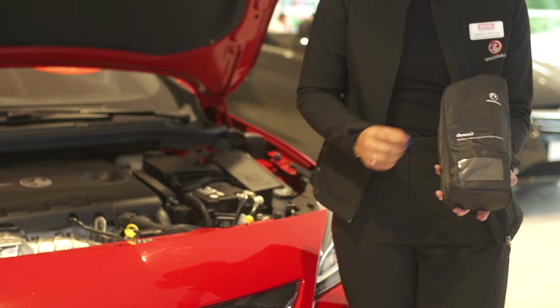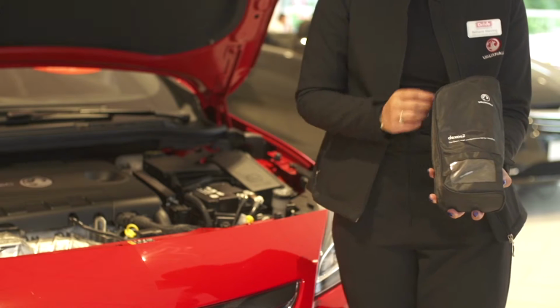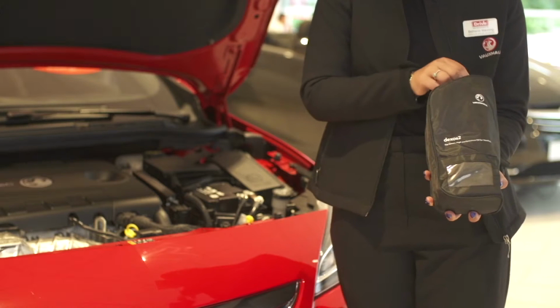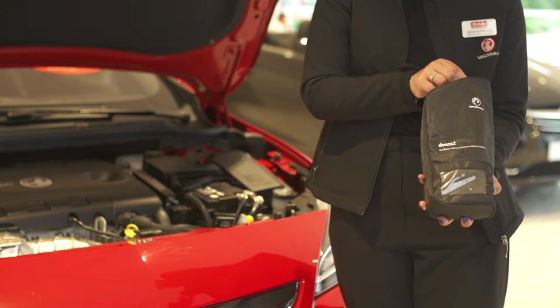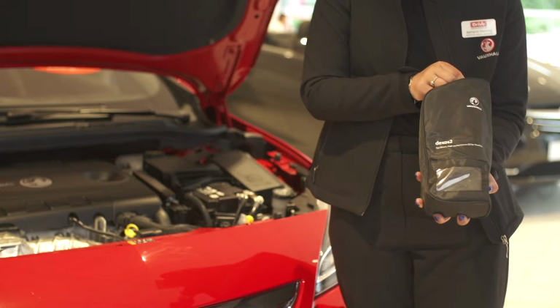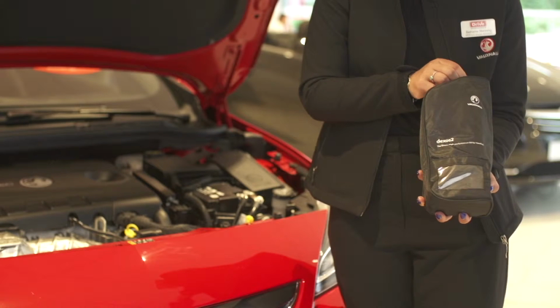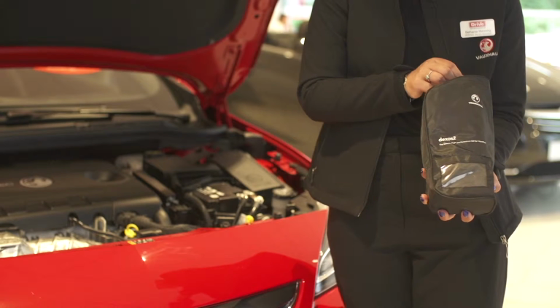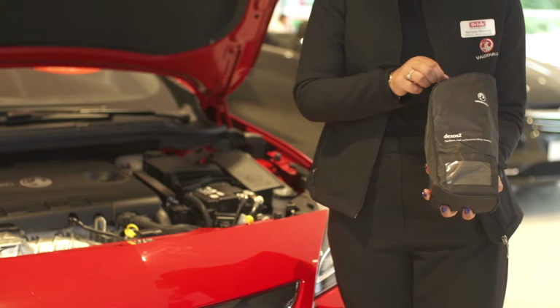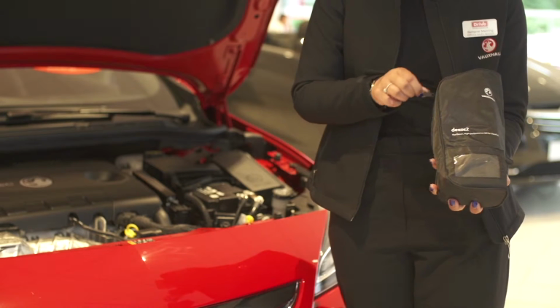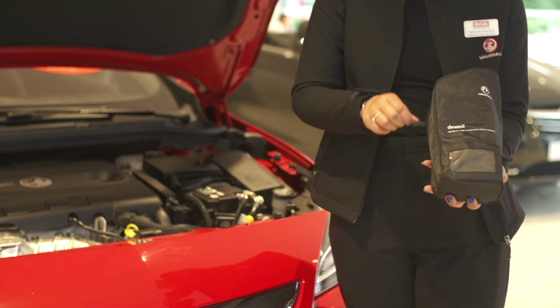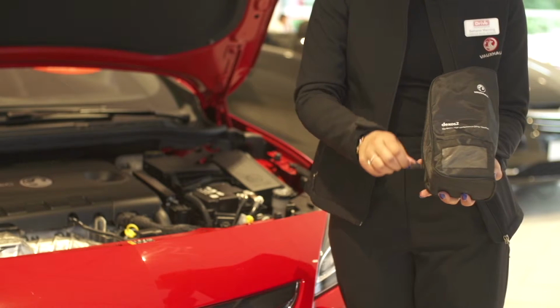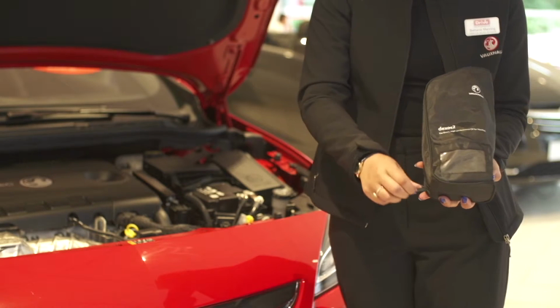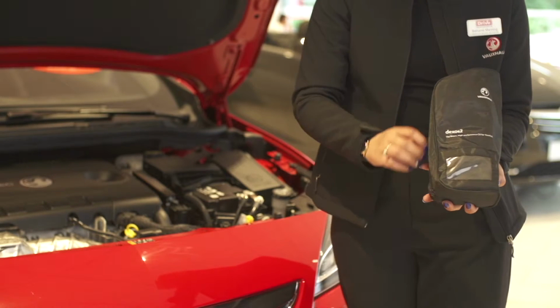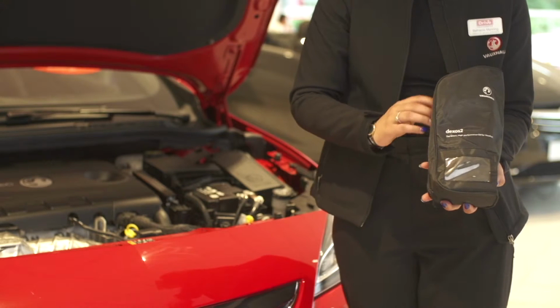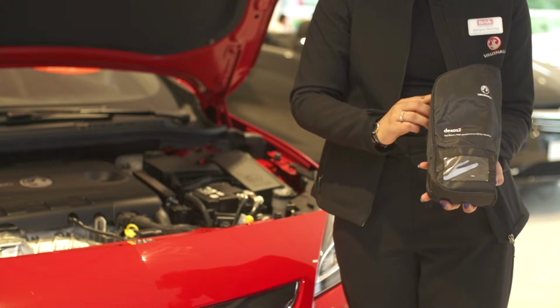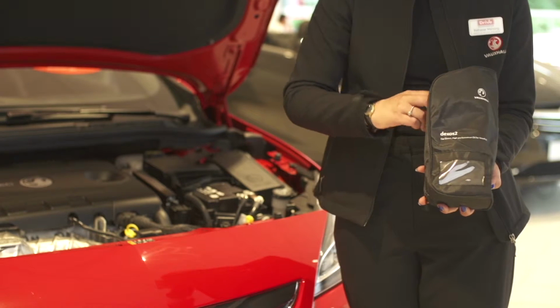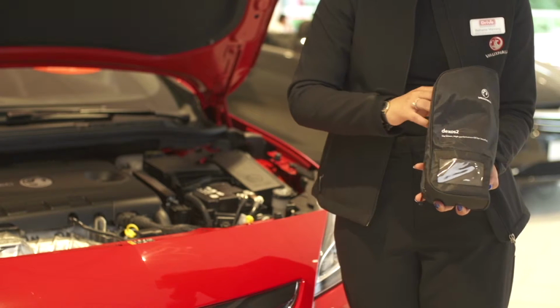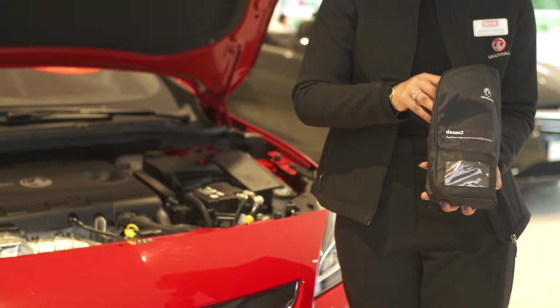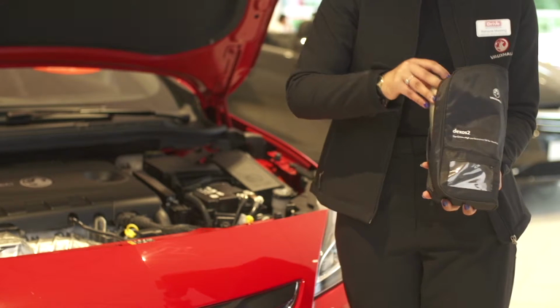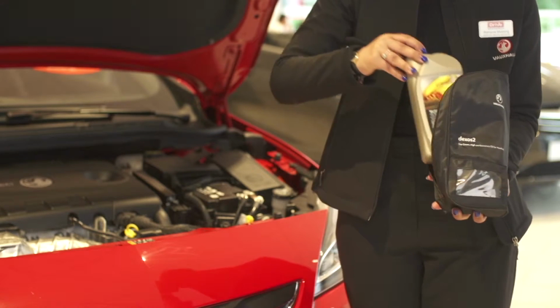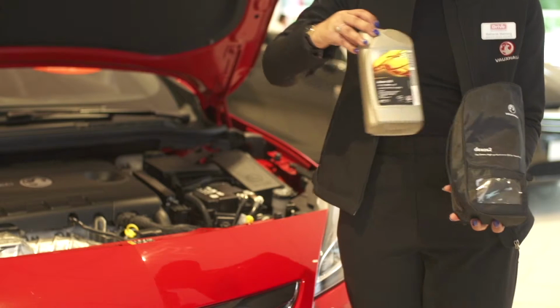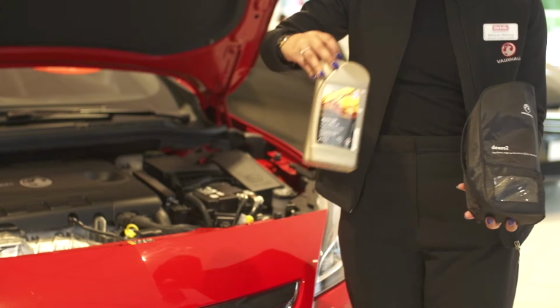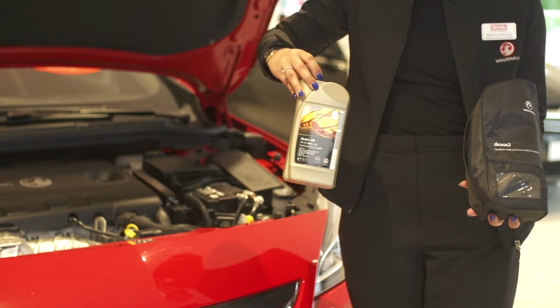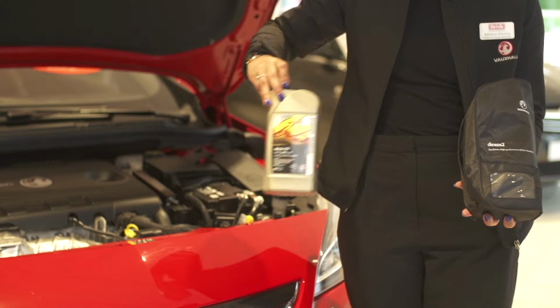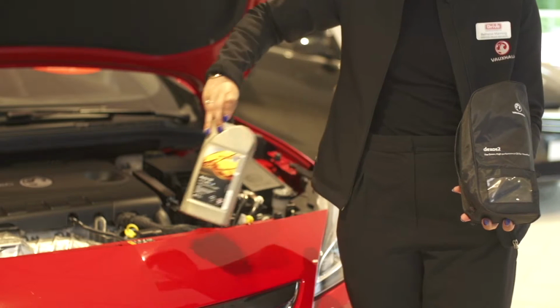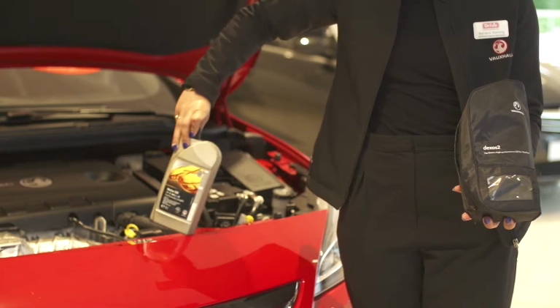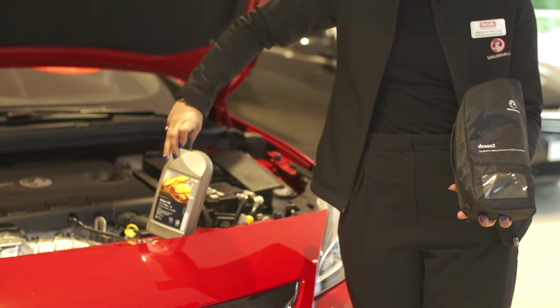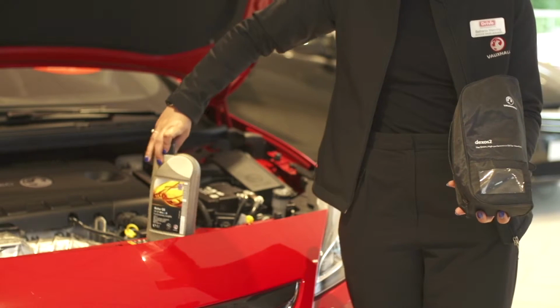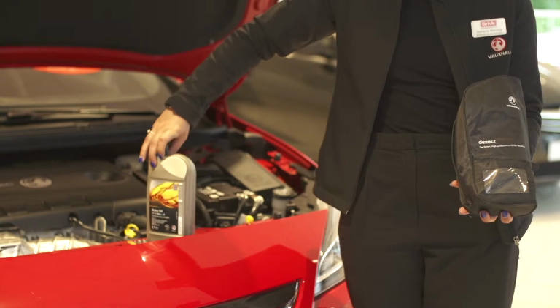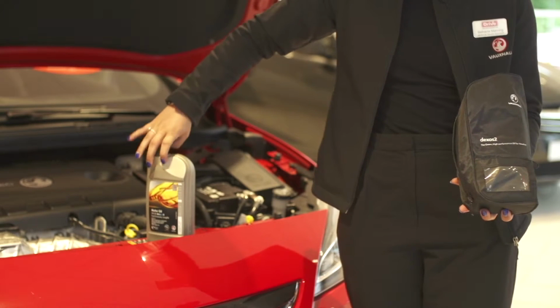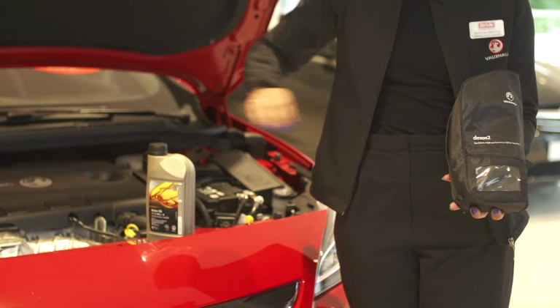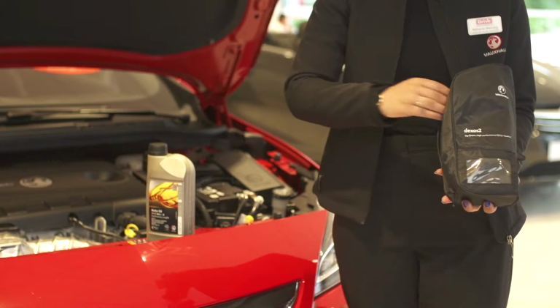There are many different types of engine oil and it can be confusing which oil to use in your vehicle. Filling your vehicle with incorrect oil can cause serious engine damage.